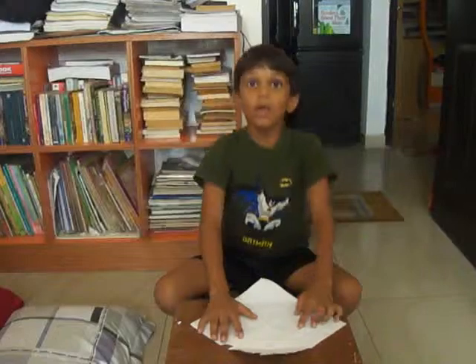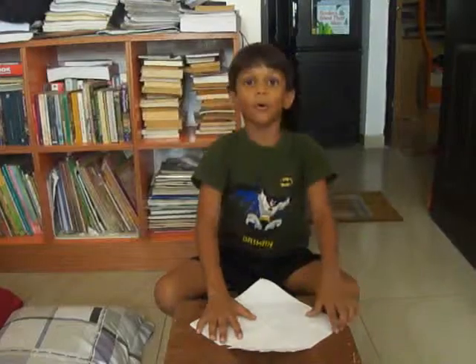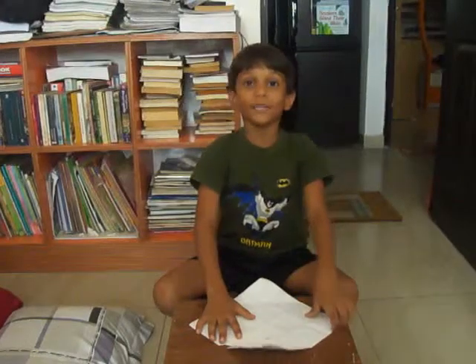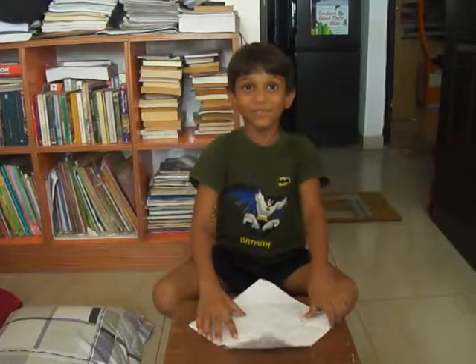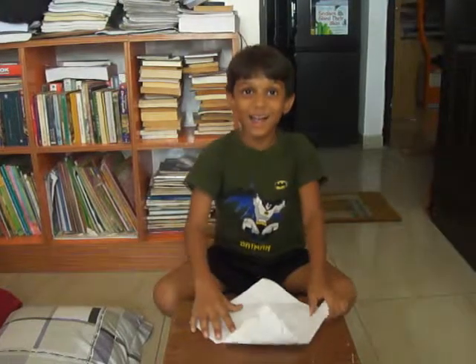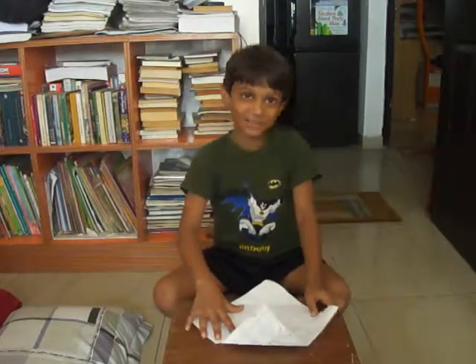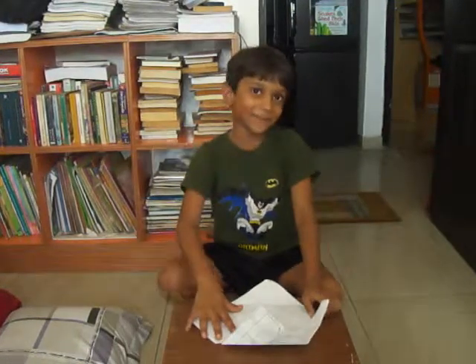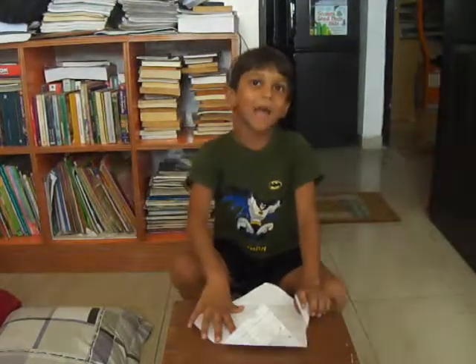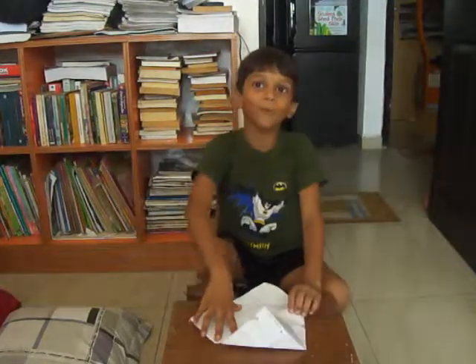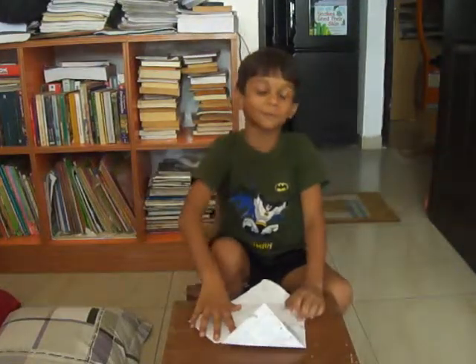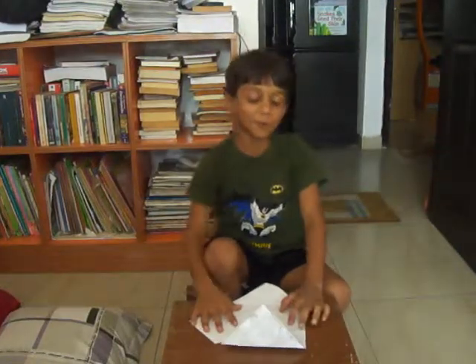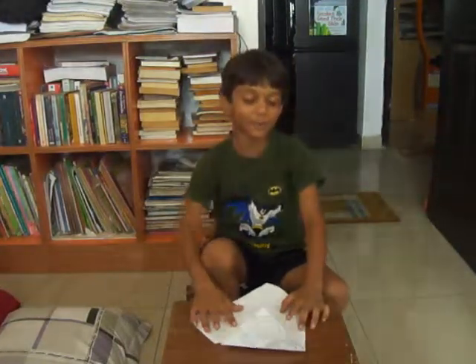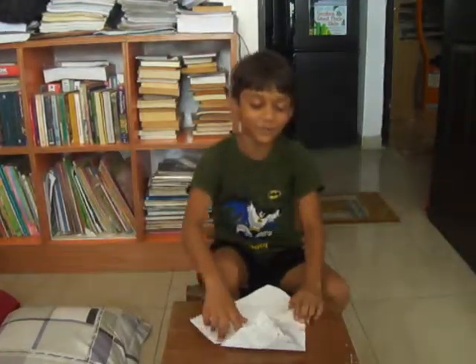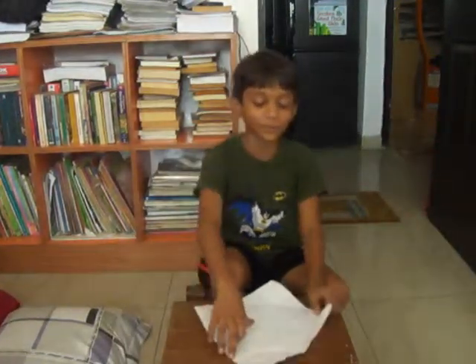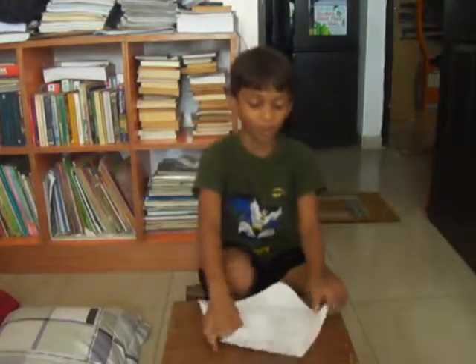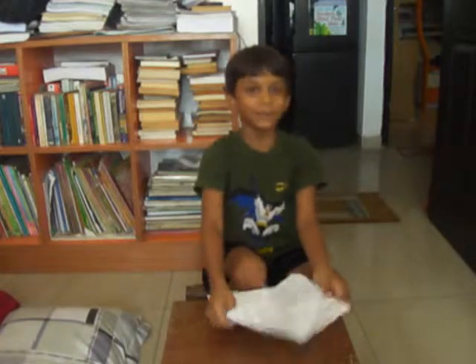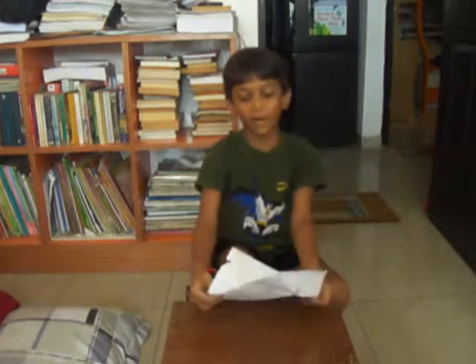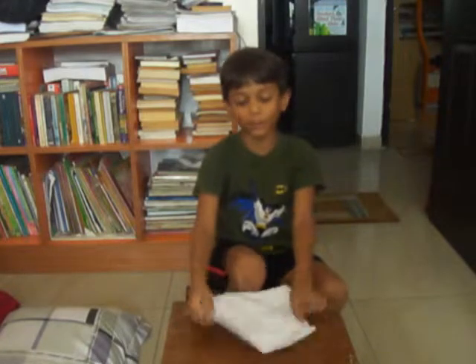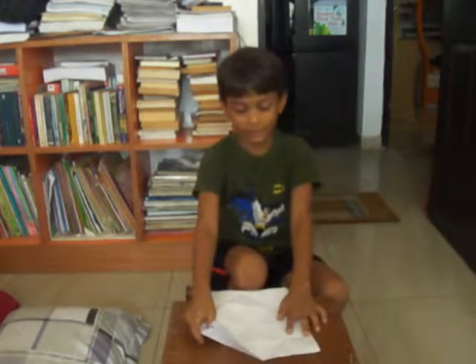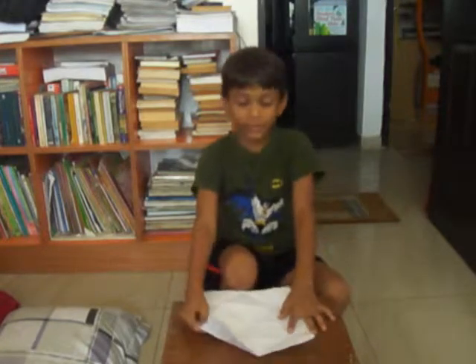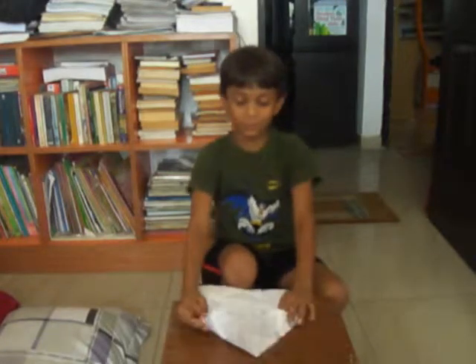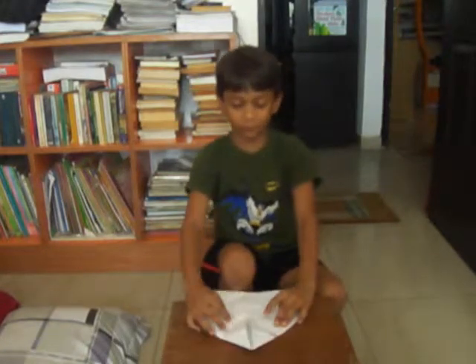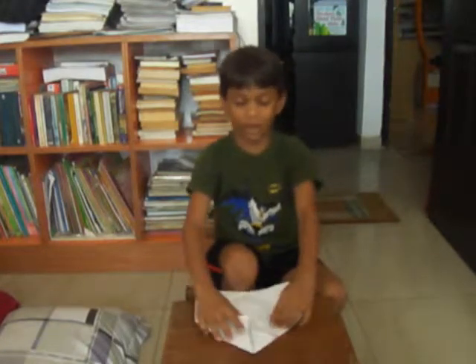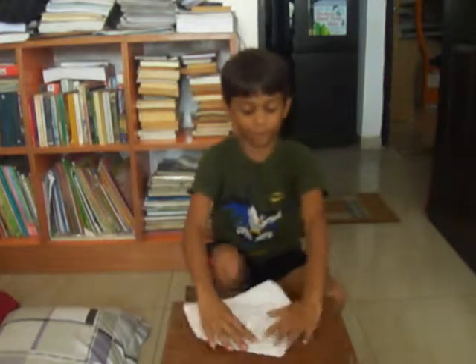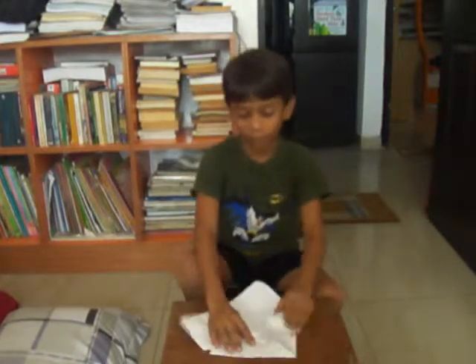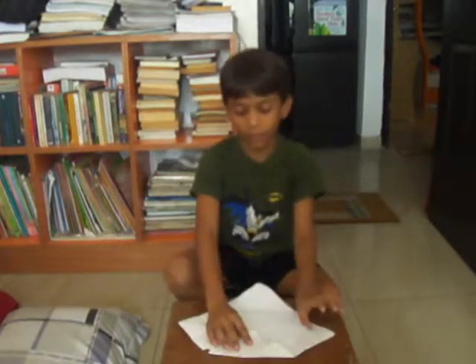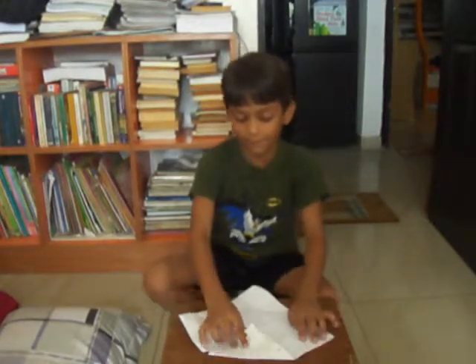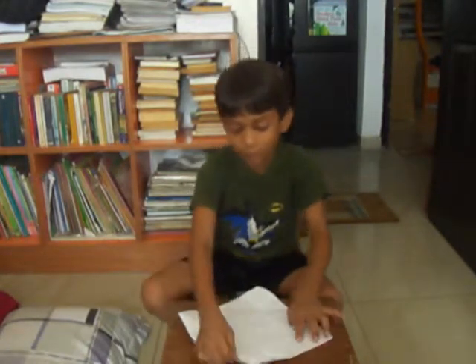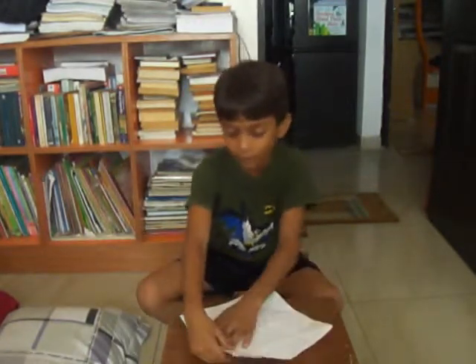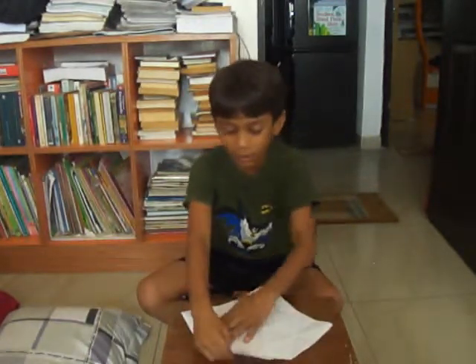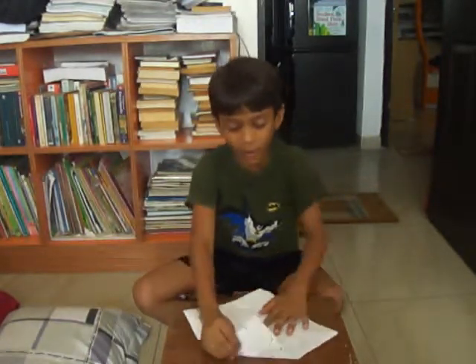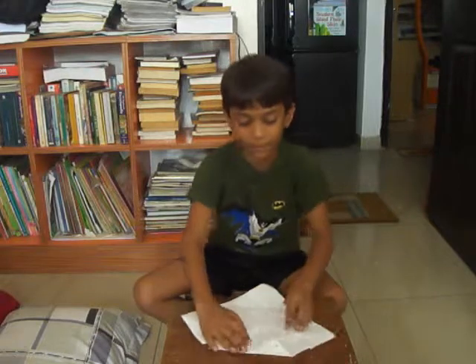Good evening guys! Today, I am going to show you how to get the top. This starts from the beginning. You have to start from a piece of square paper.